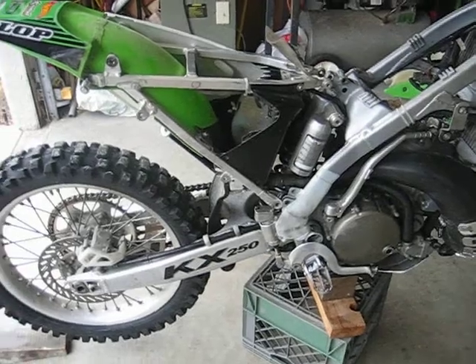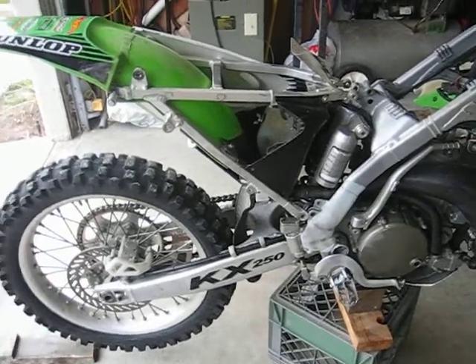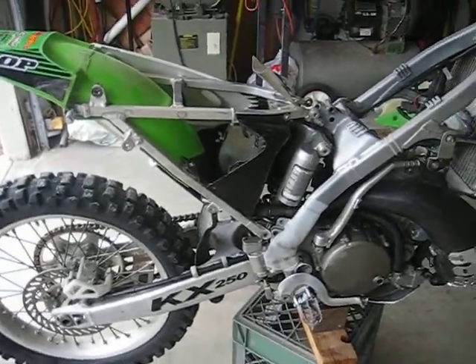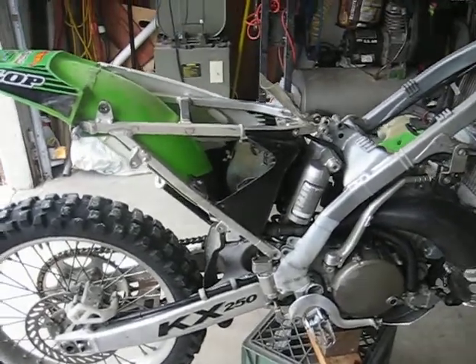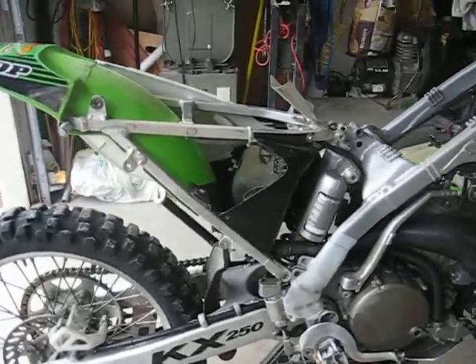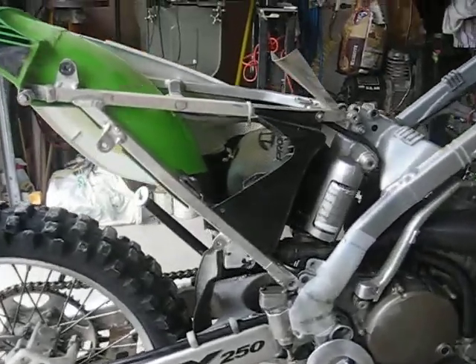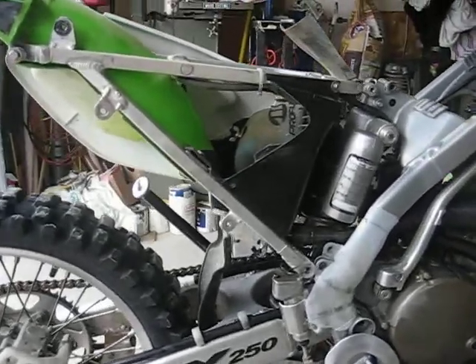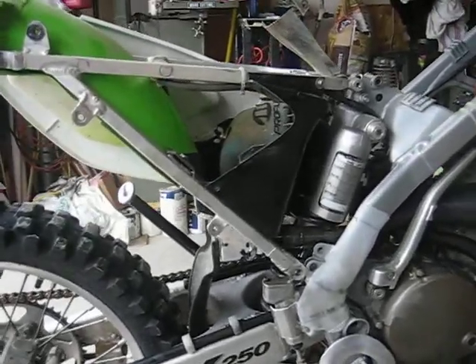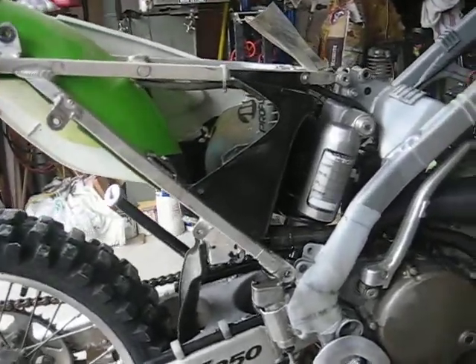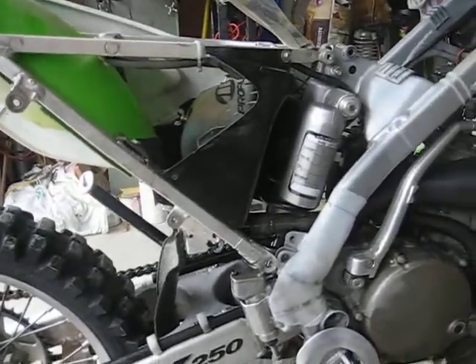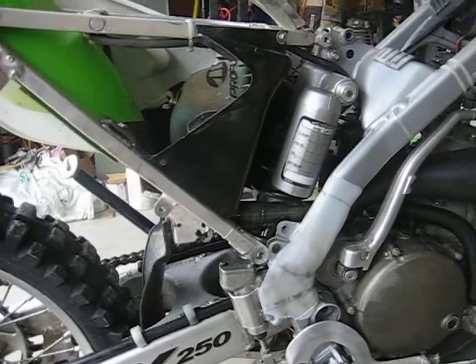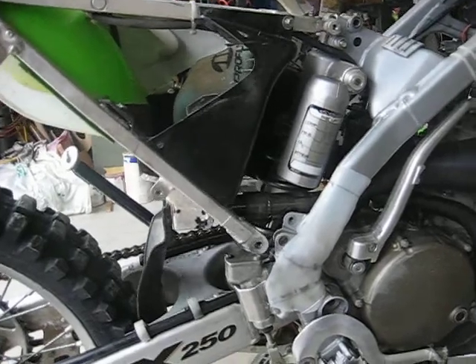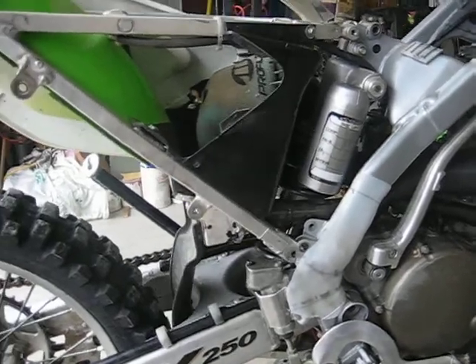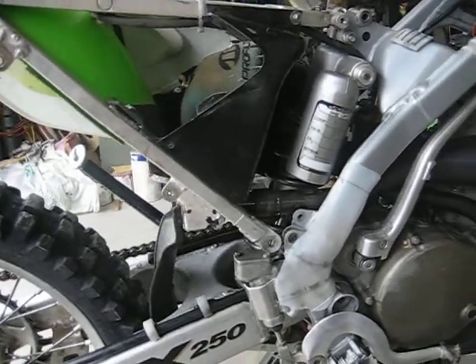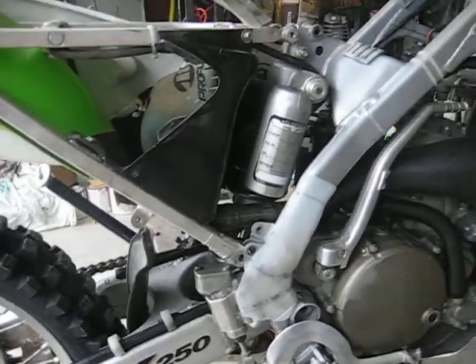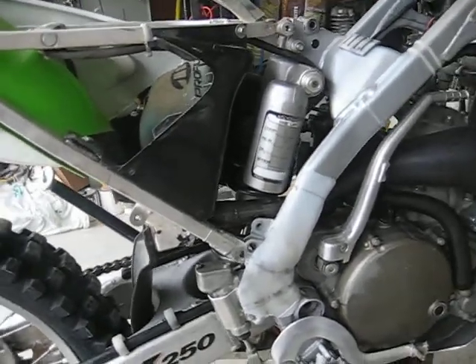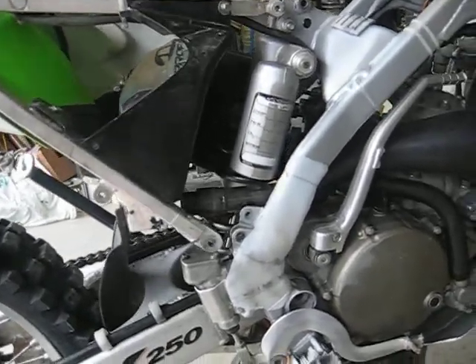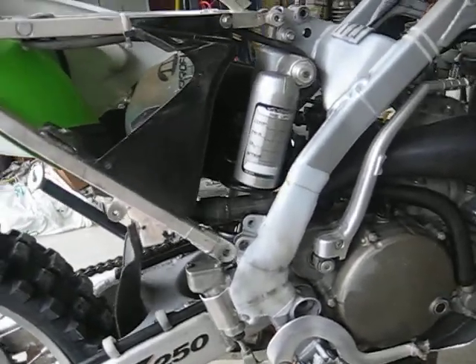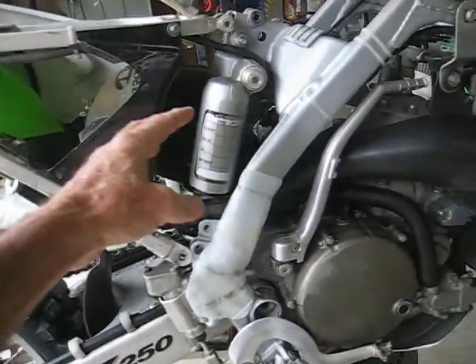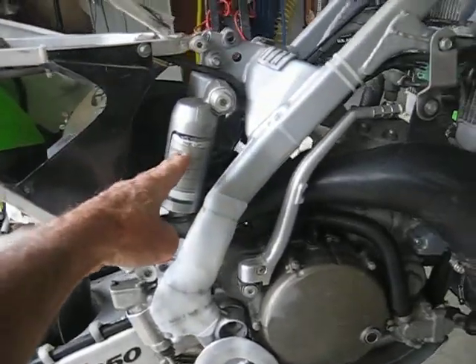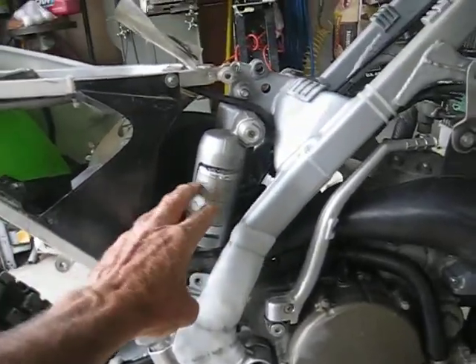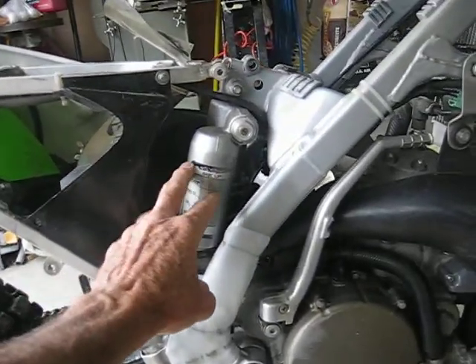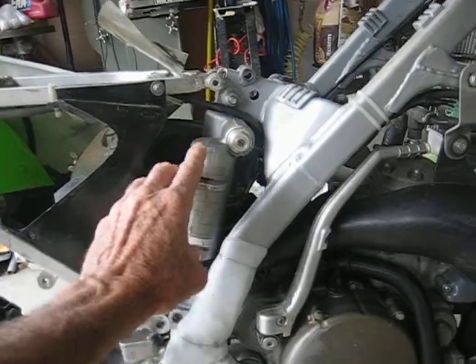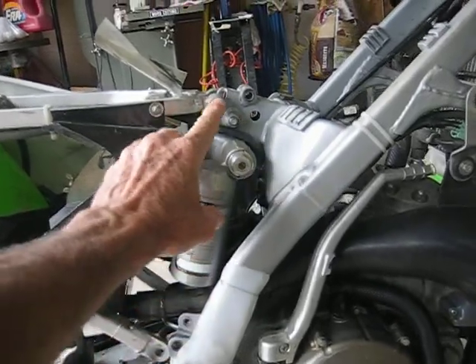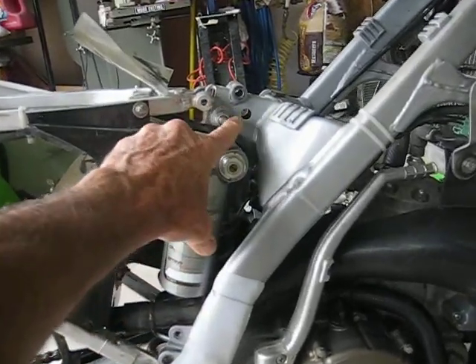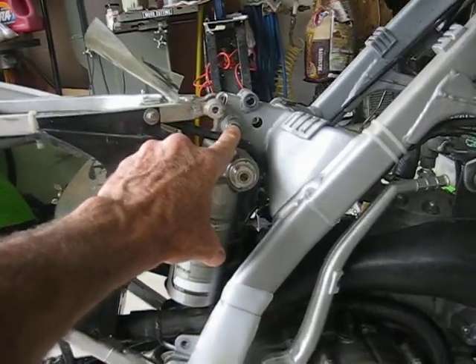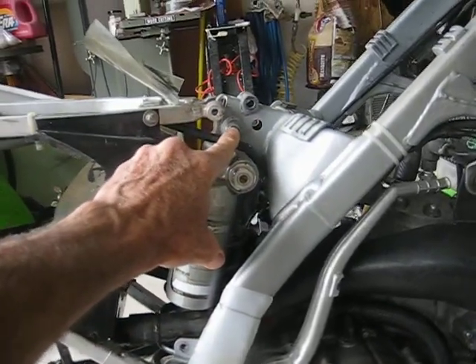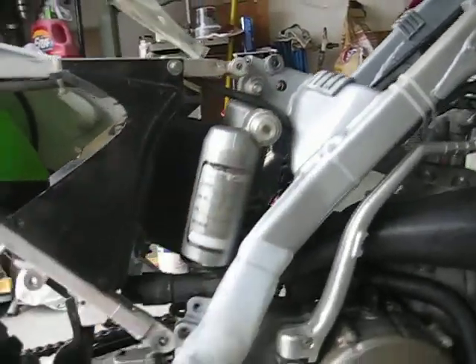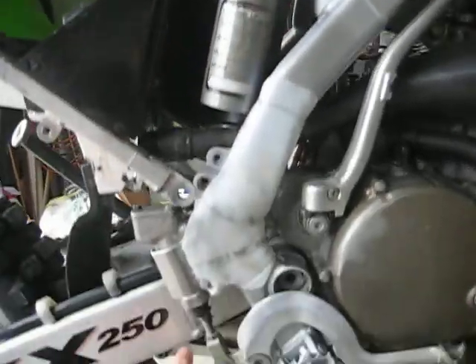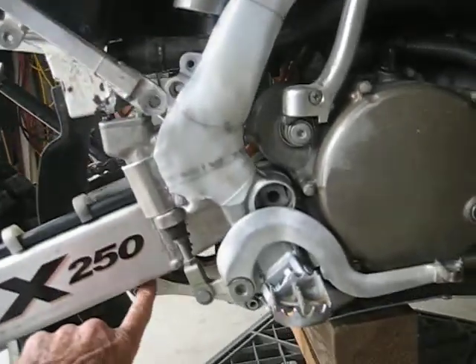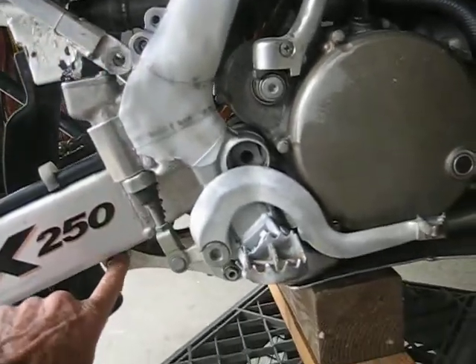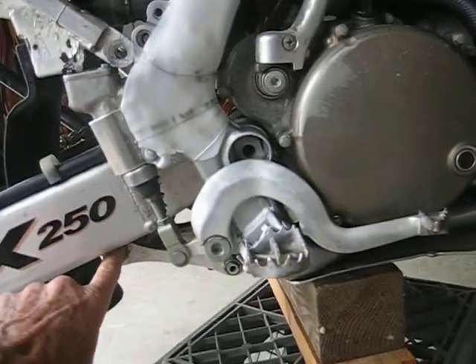Hi, back again. I have the rear subframe loose. Now like I said, I don't have to remove it all the way — I just need access to the shock. So next thing I'm going to do: top bolt, lower bolt down below under the linkage.